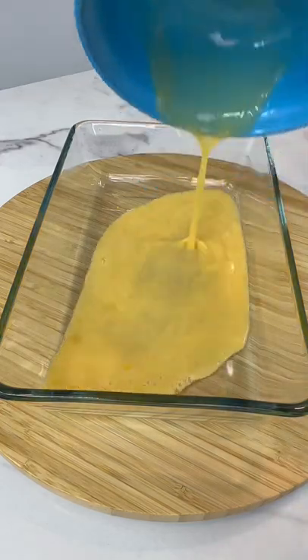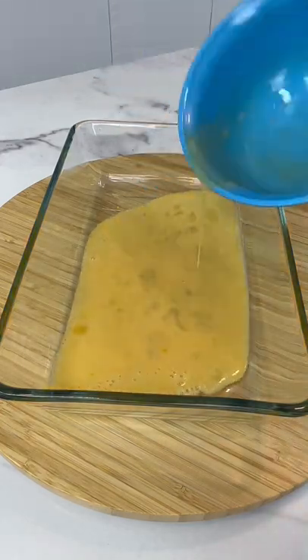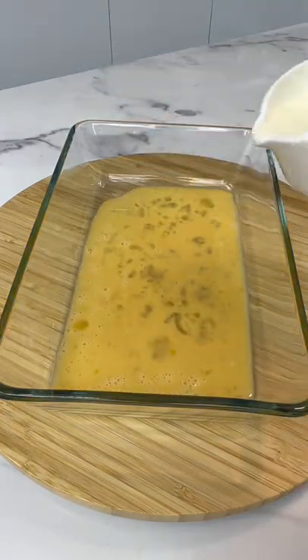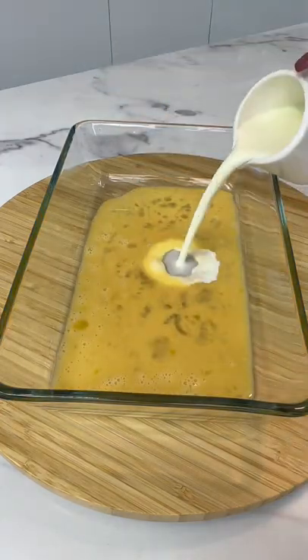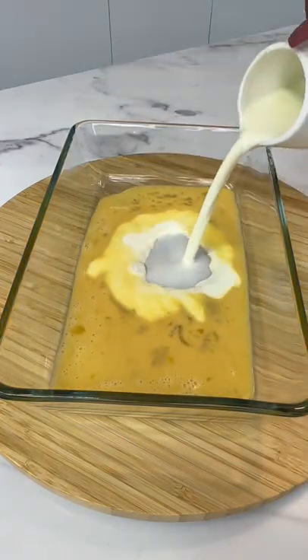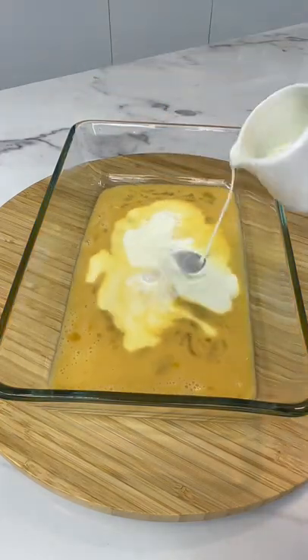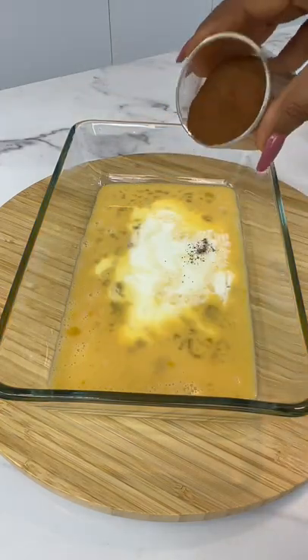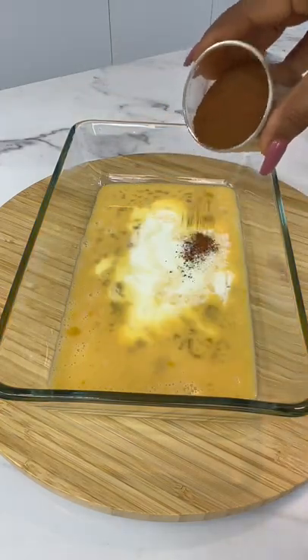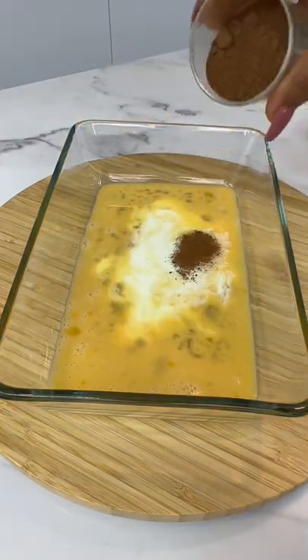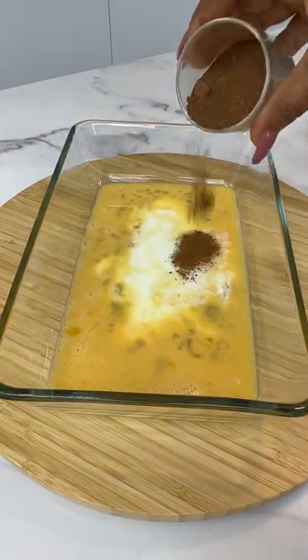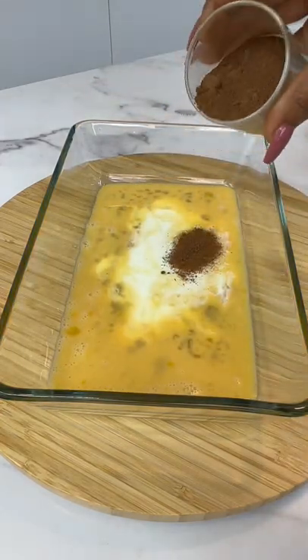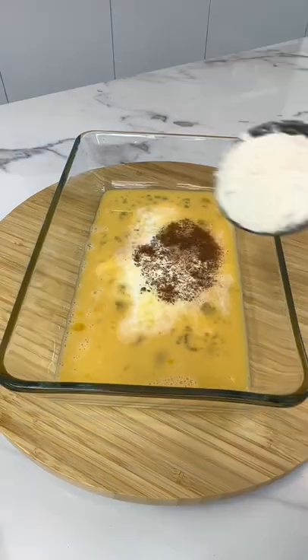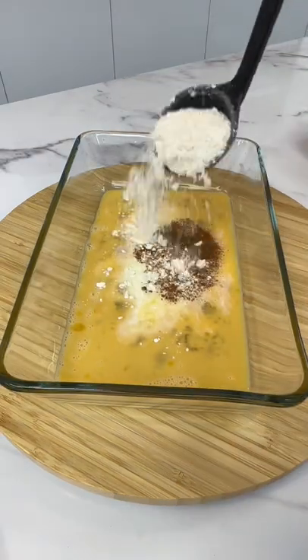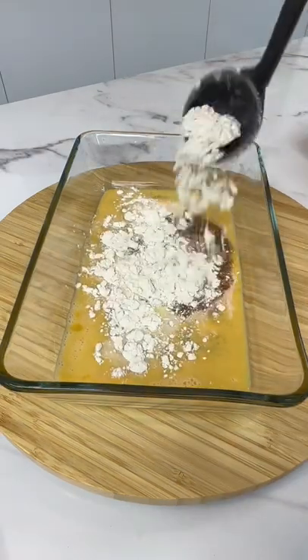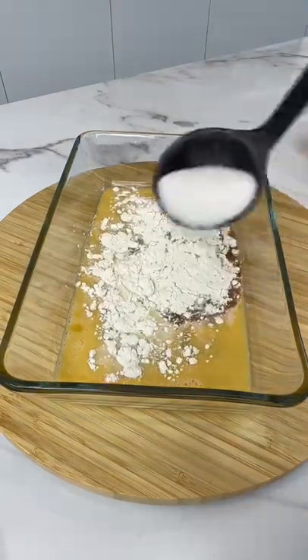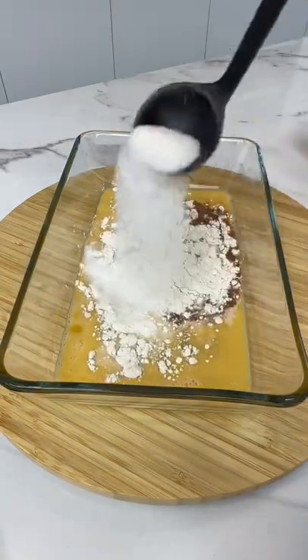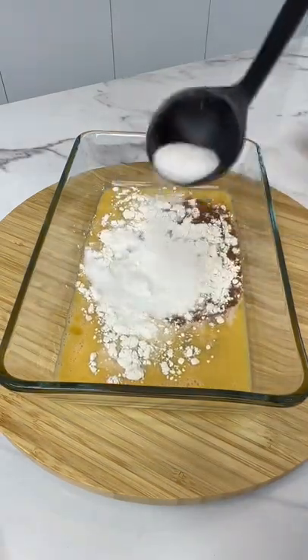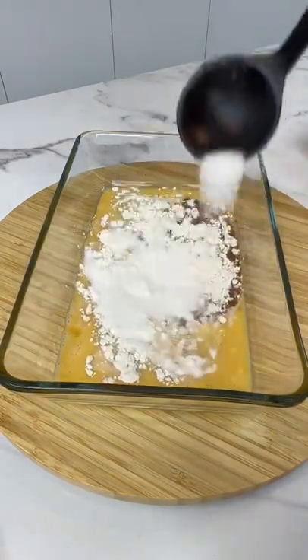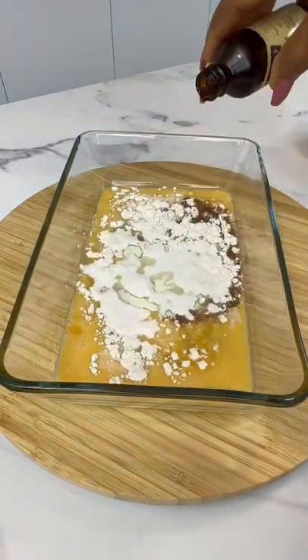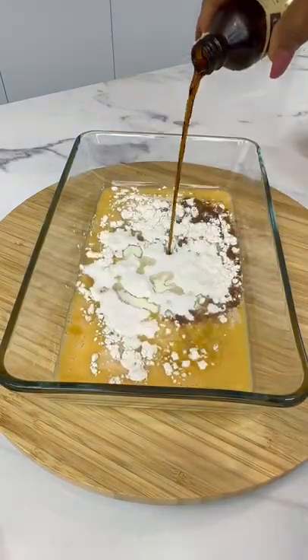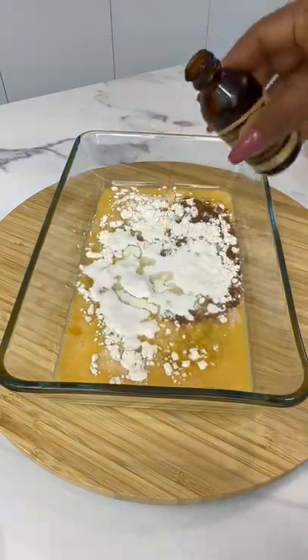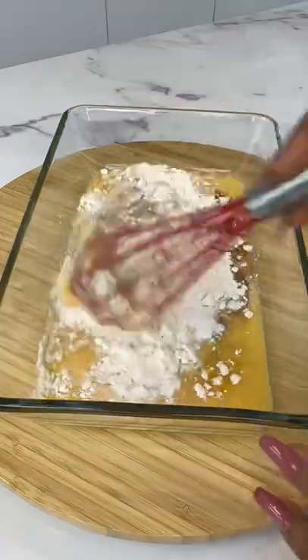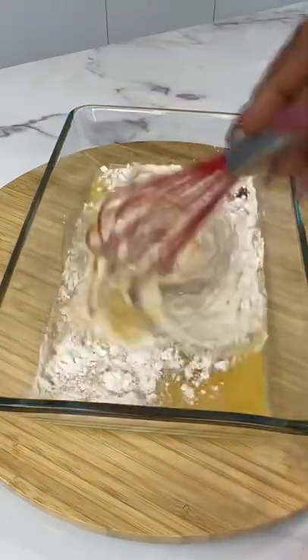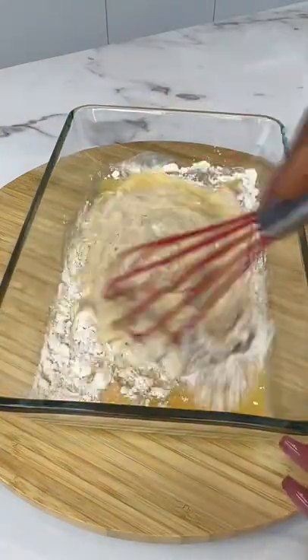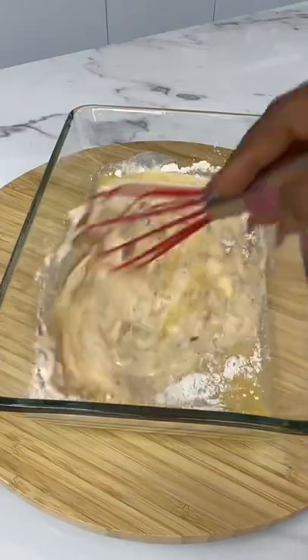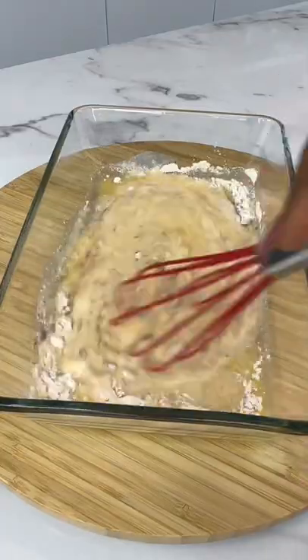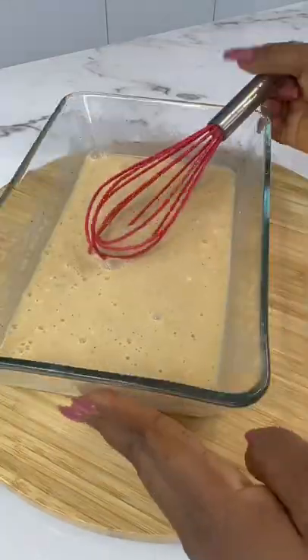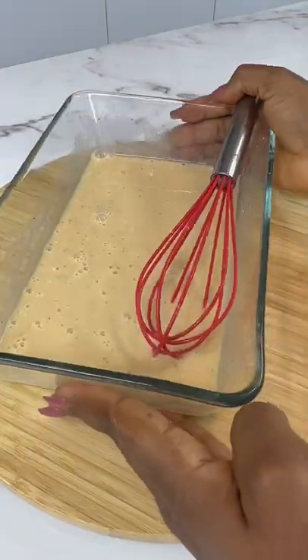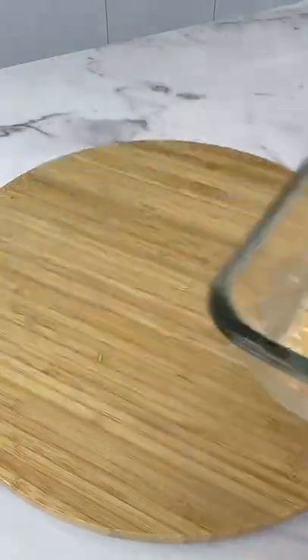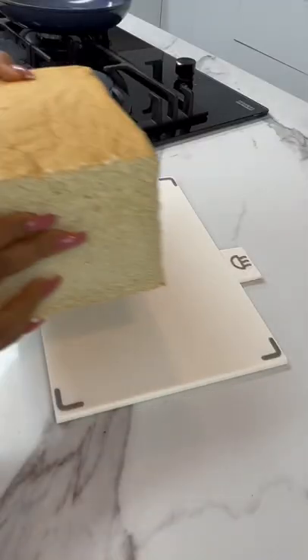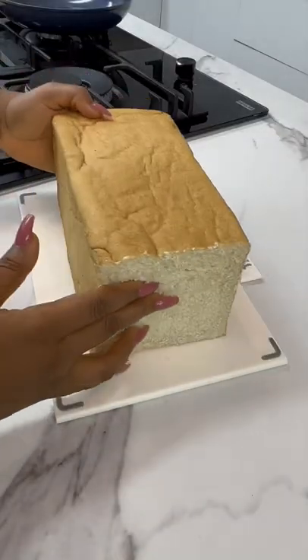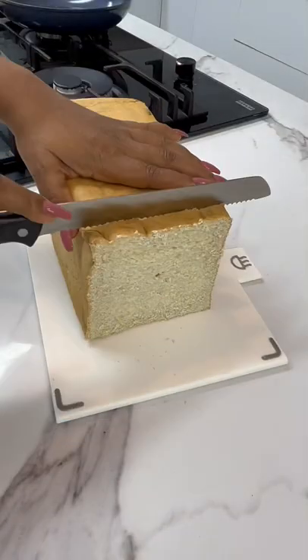I'm yet to find anyone who does not get excited about french toast. To make this delicious french toast recipe you need some eggs, some milk, flour, sugar, spices and vanilla extracts. Give it a good mix and set it aside.